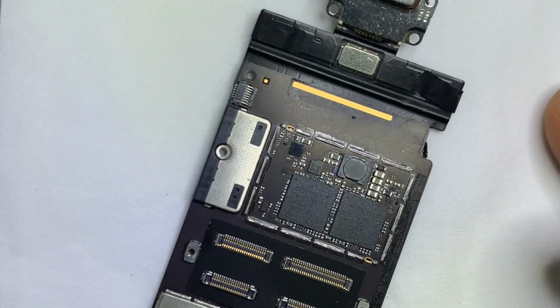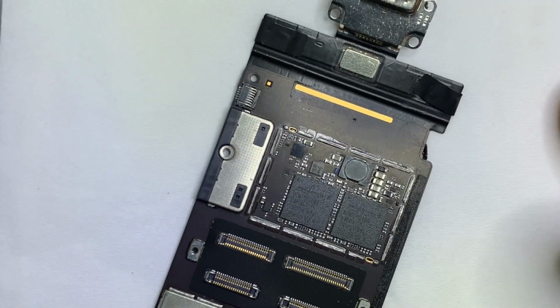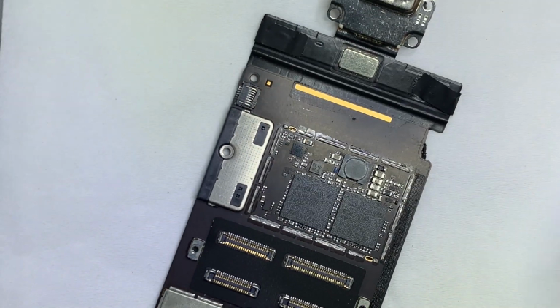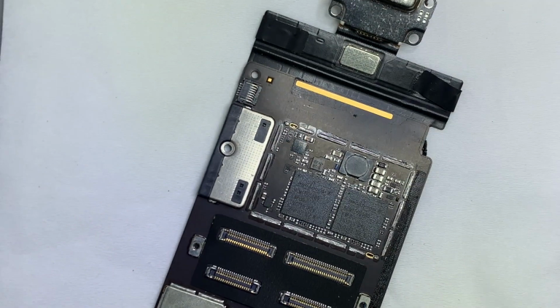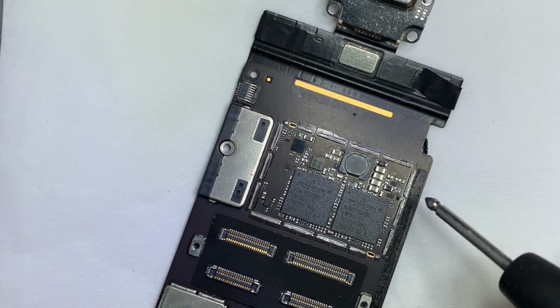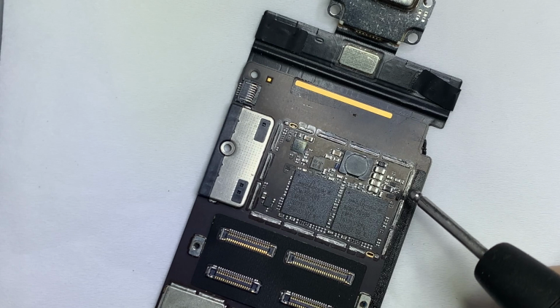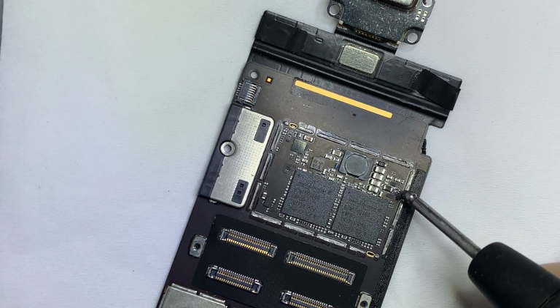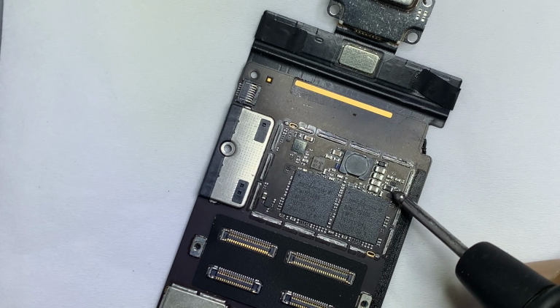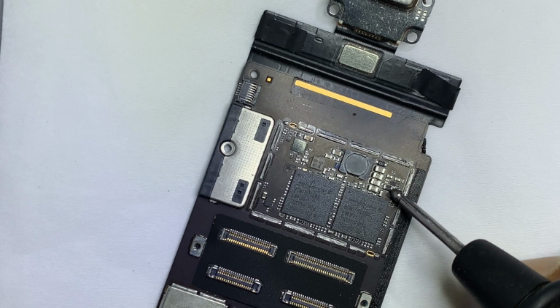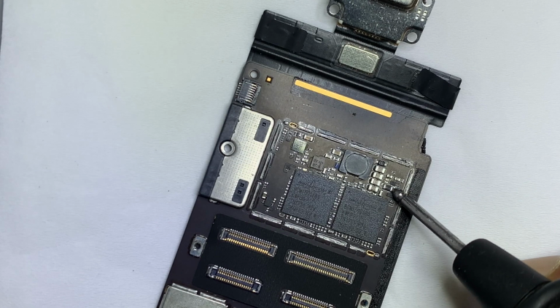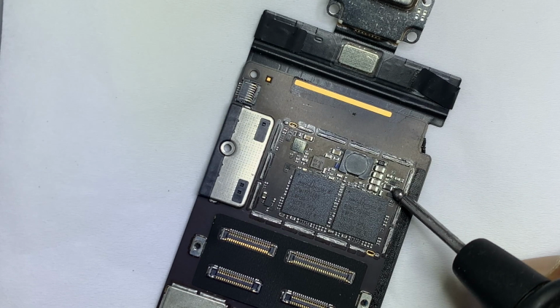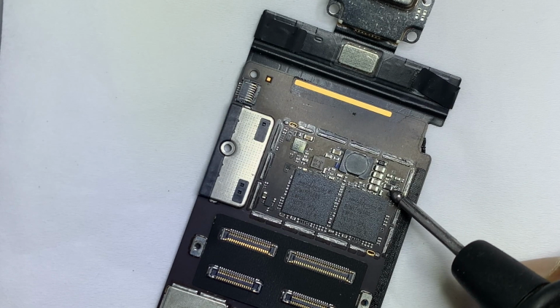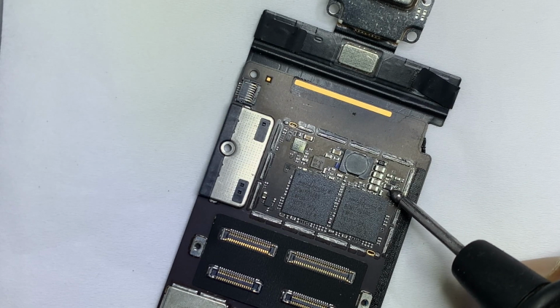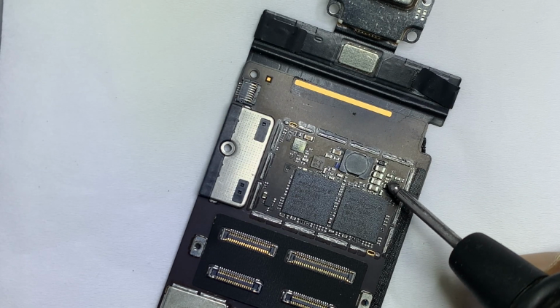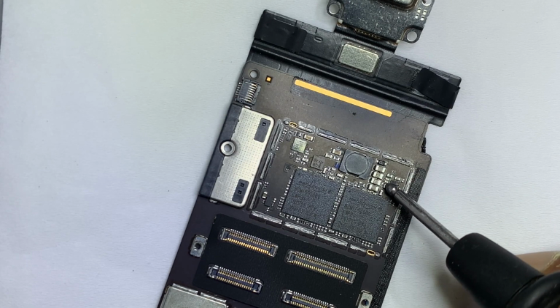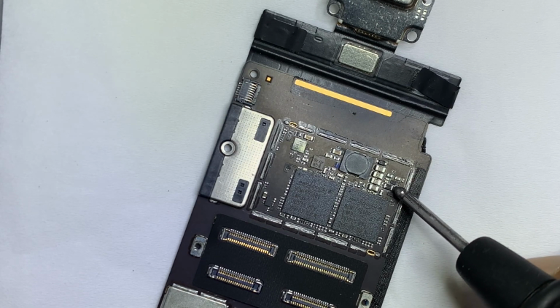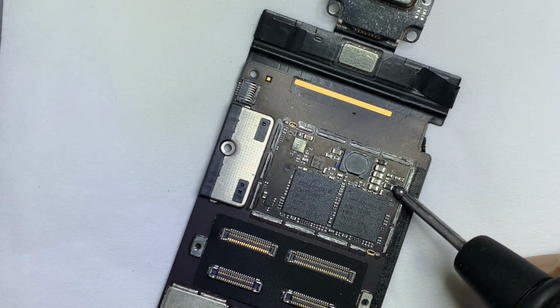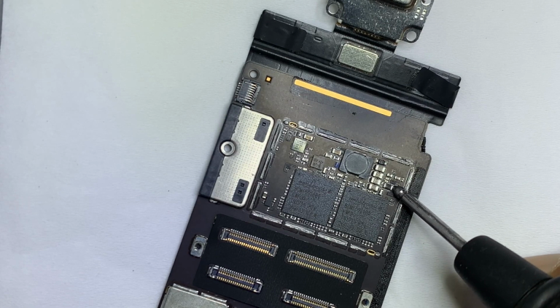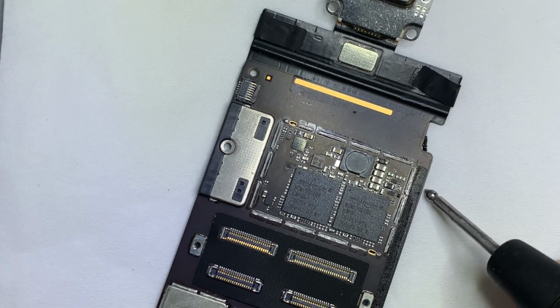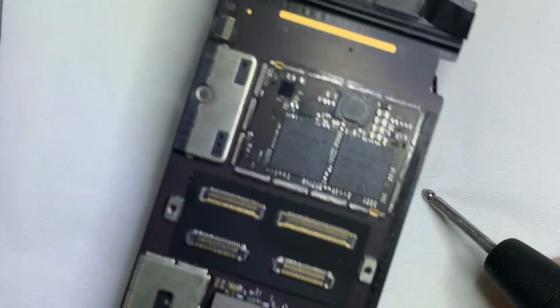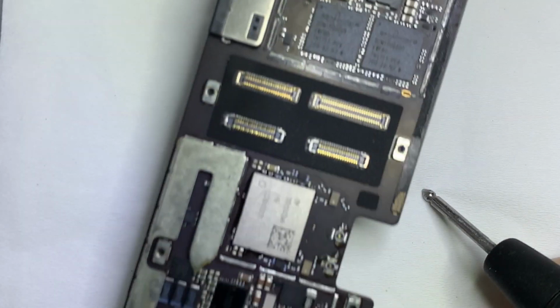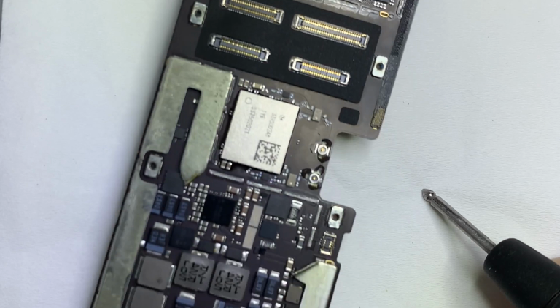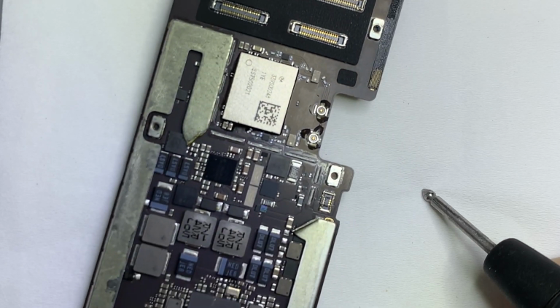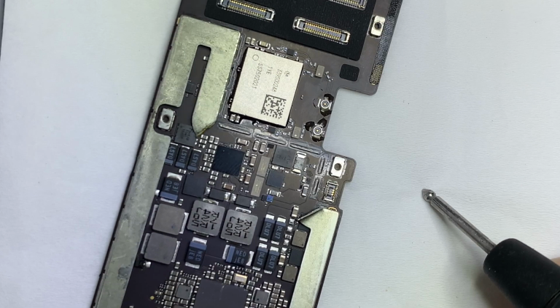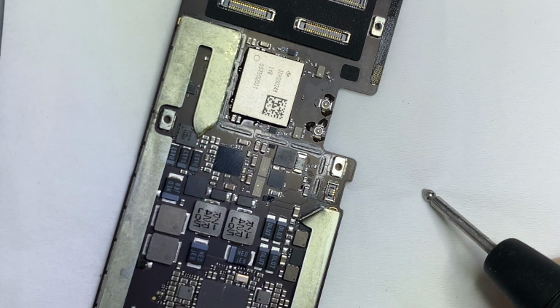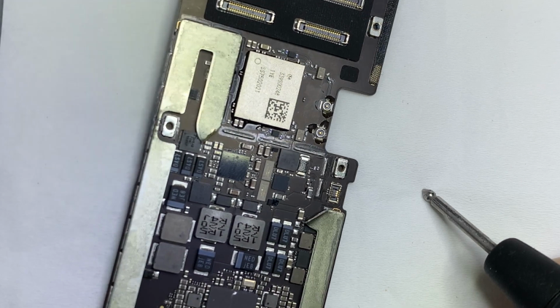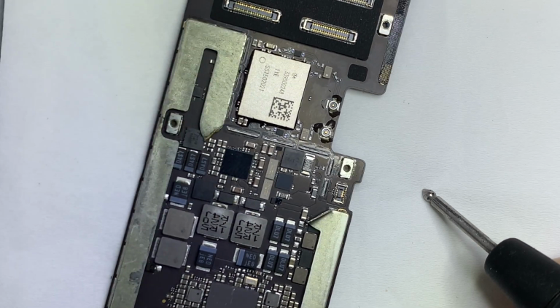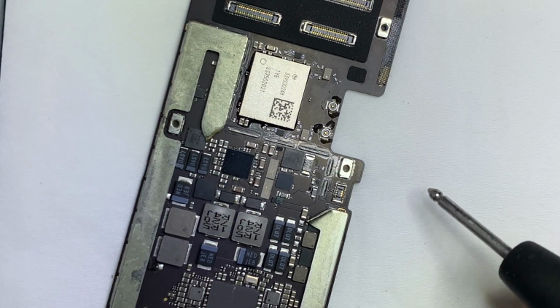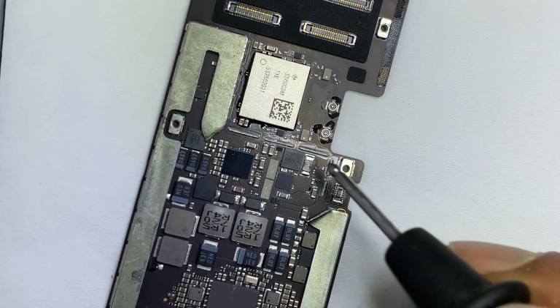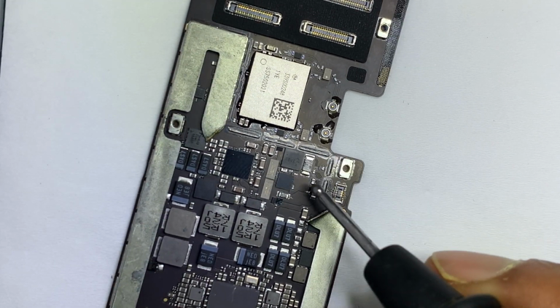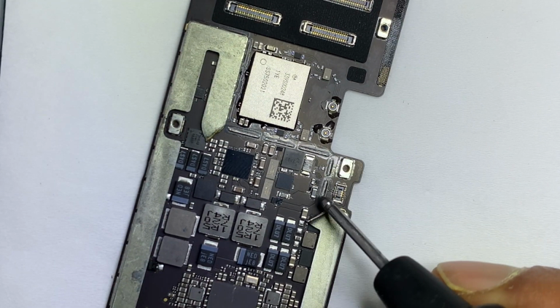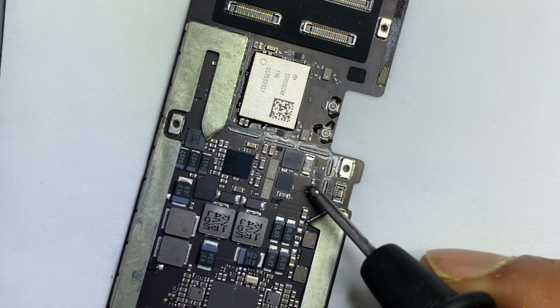Let's find out the track. From the charging connector, the voltage passes through the coil to the charging control IC and then to the power IC.